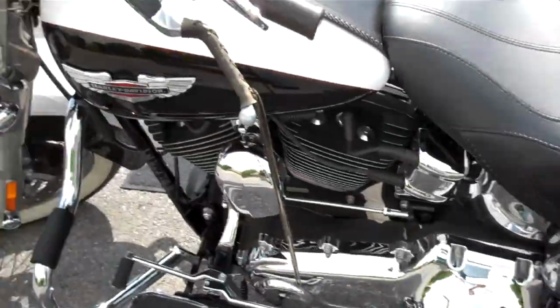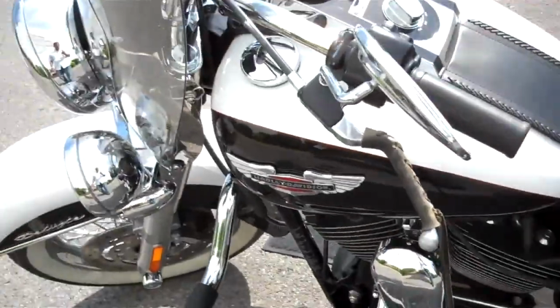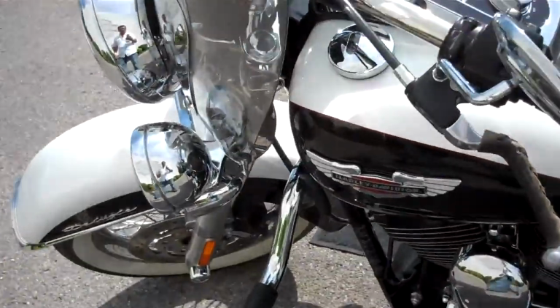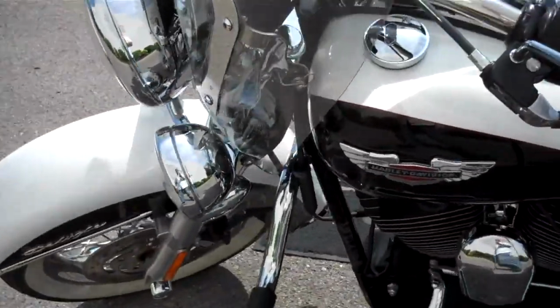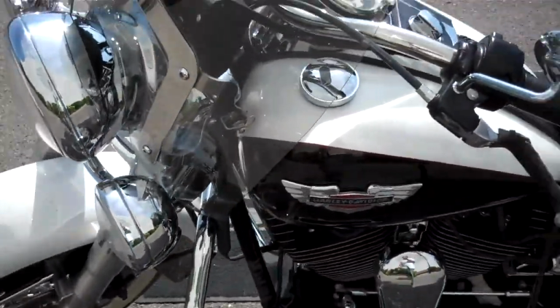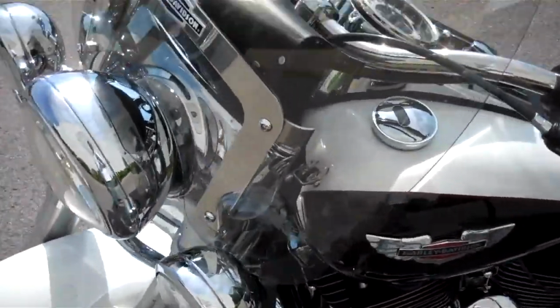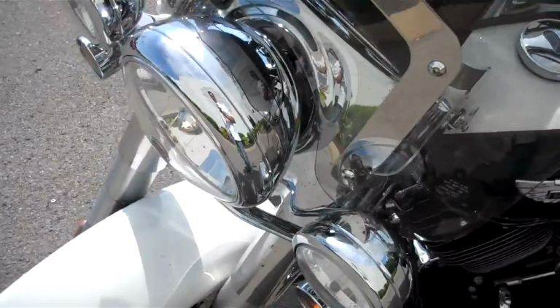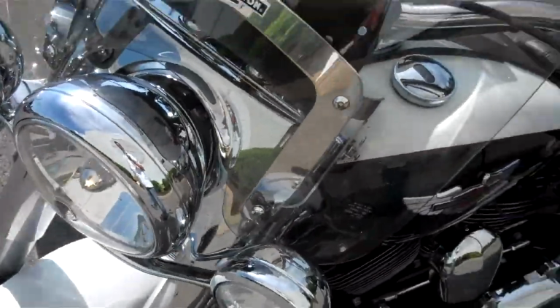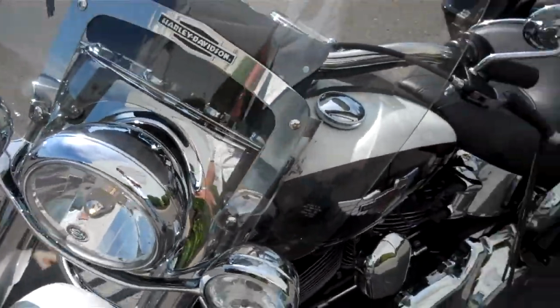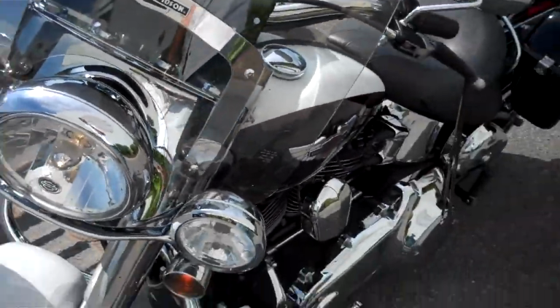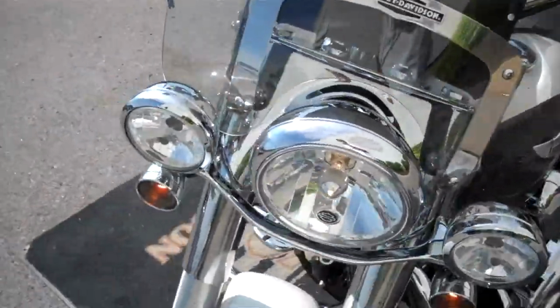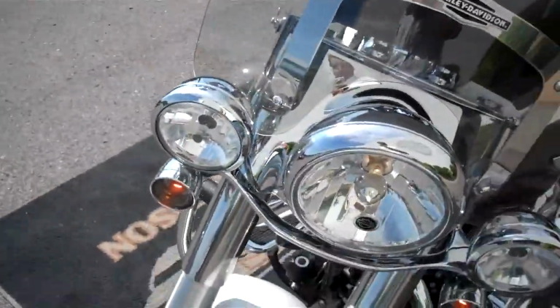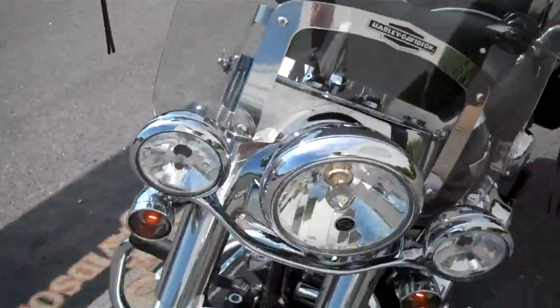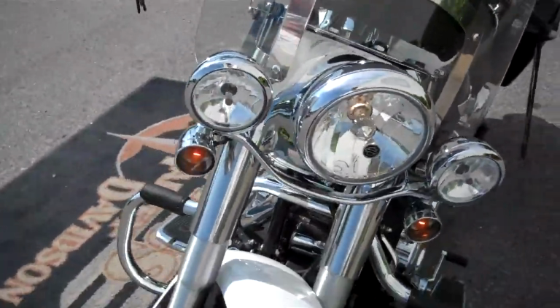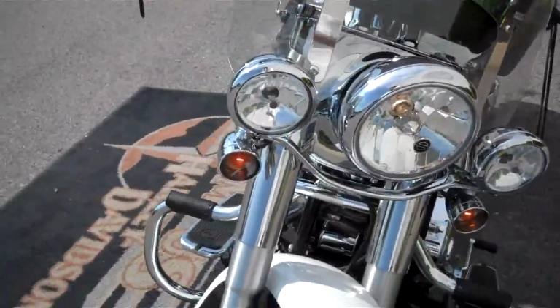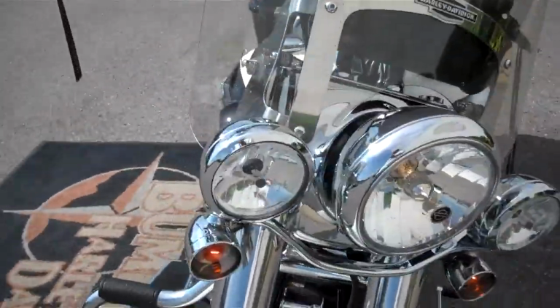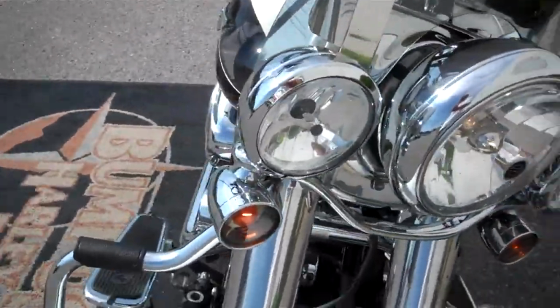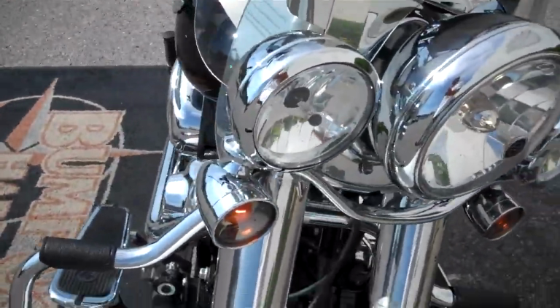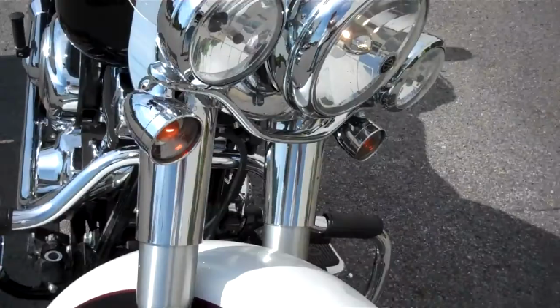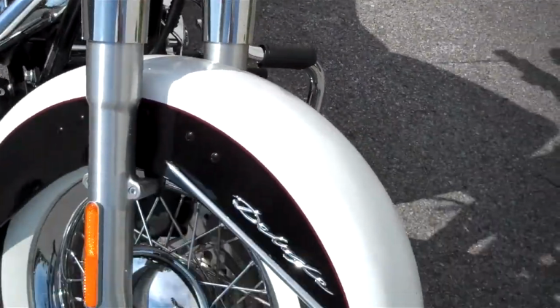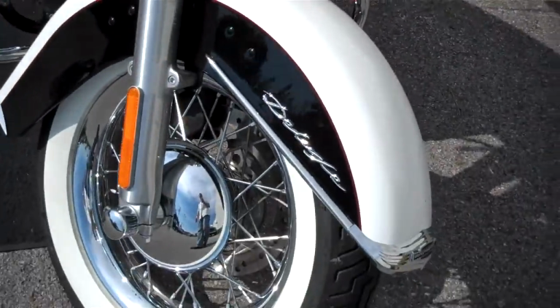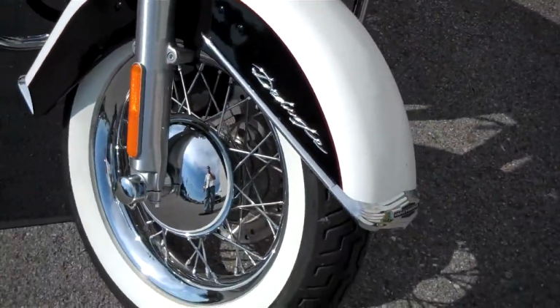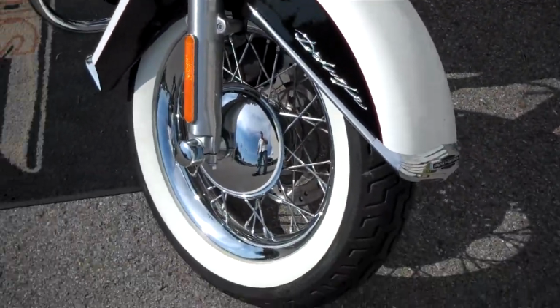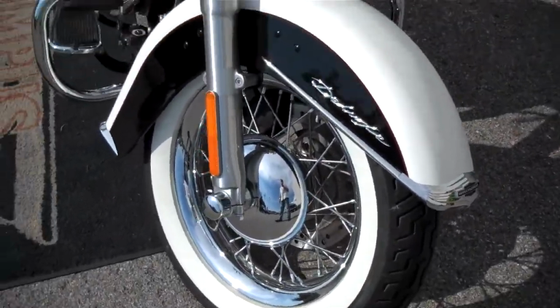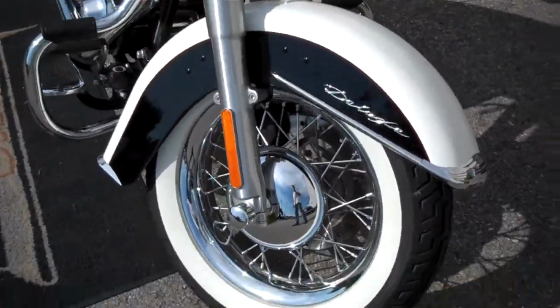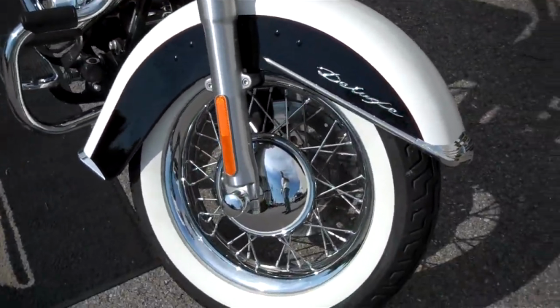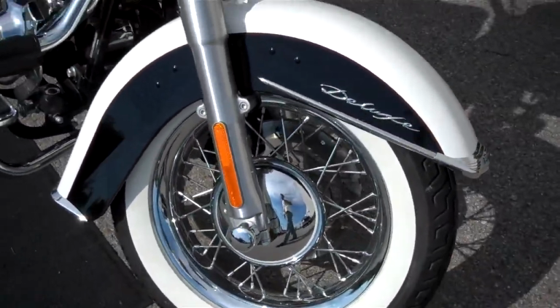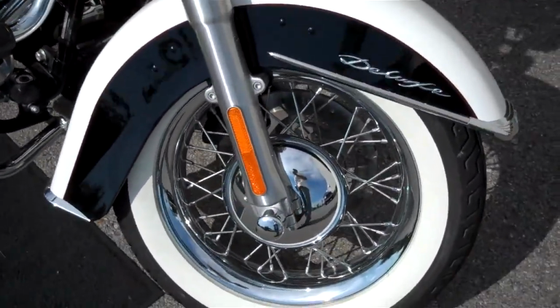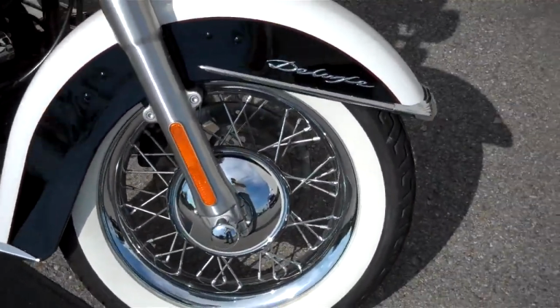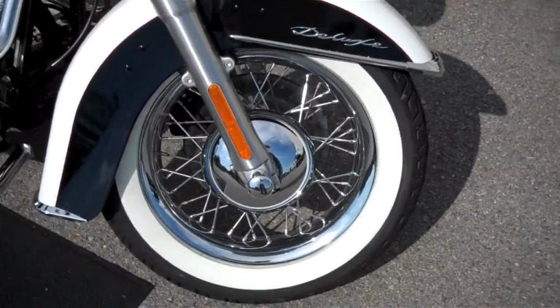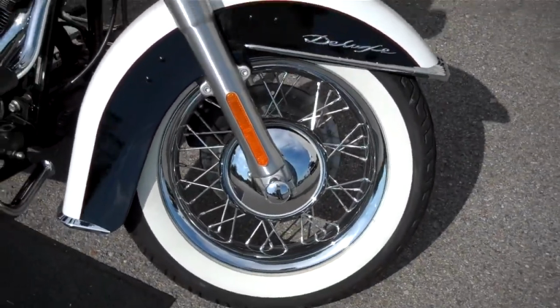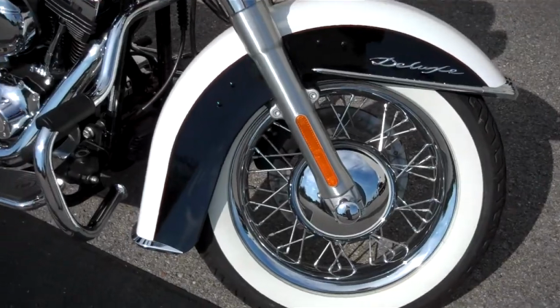Just a reminder, we can ship a motorcycle anywhere in the continental United States — request that information online and I'll get back to you. Smoked out the turn signals, and this one has the laced wheels which is a $500 upgrade option on the Deluxe or any Softail.